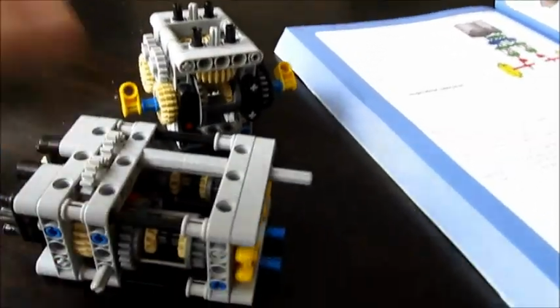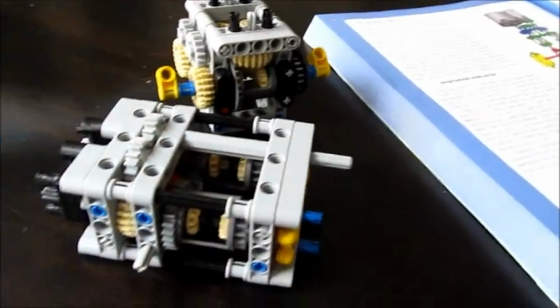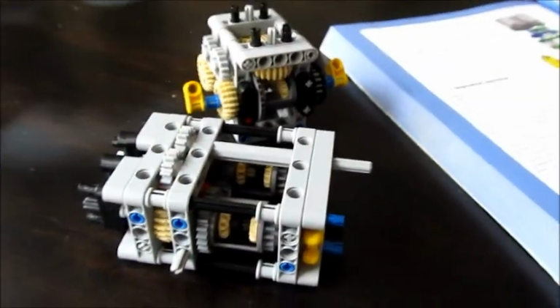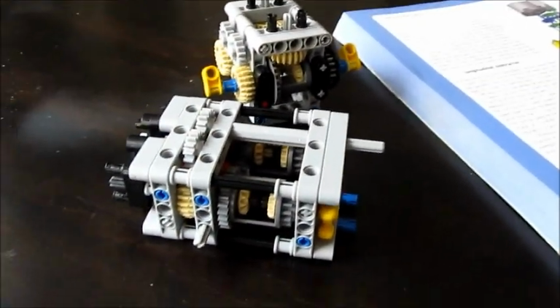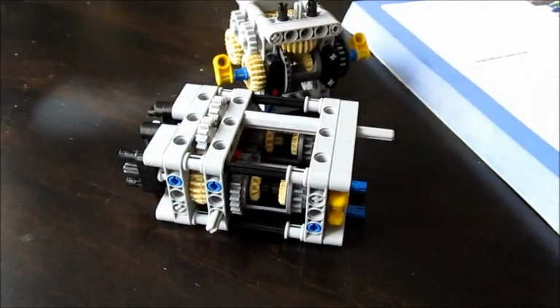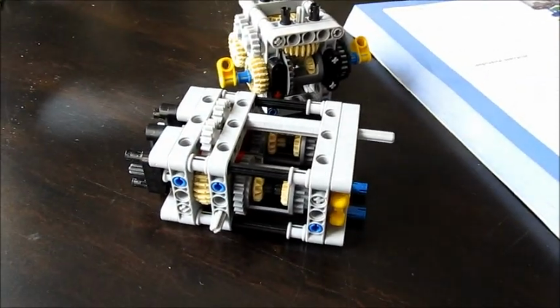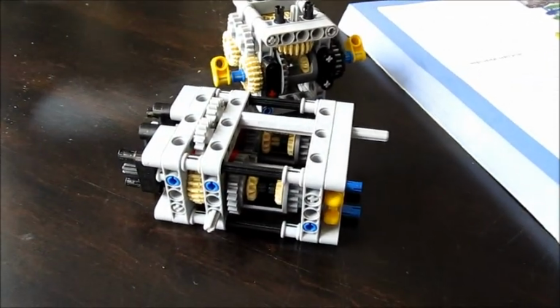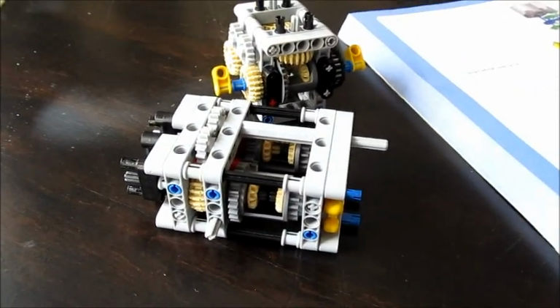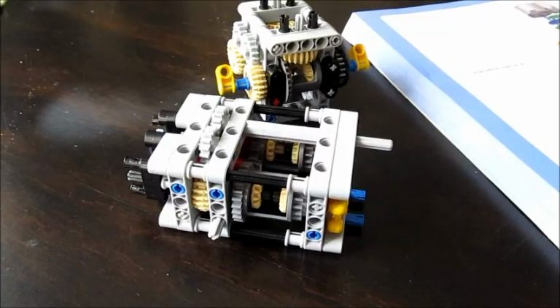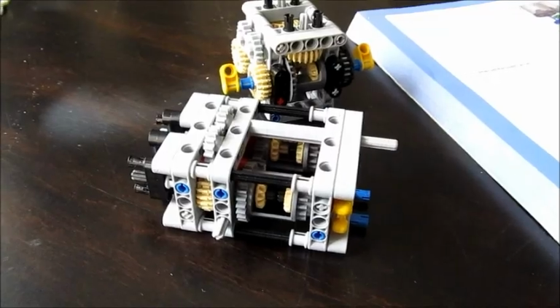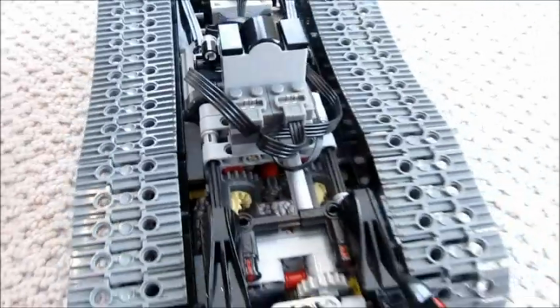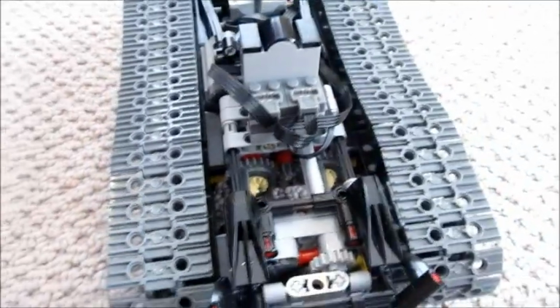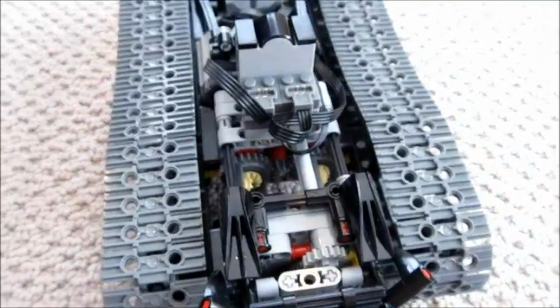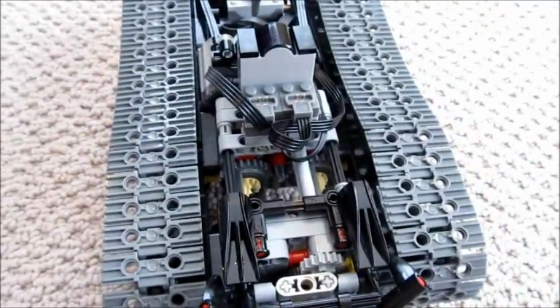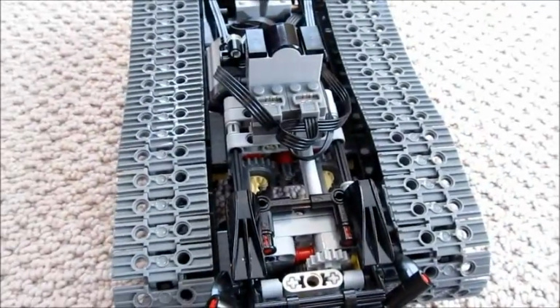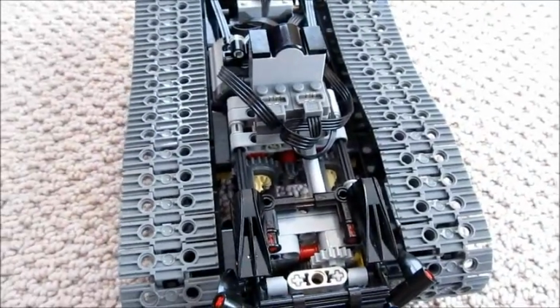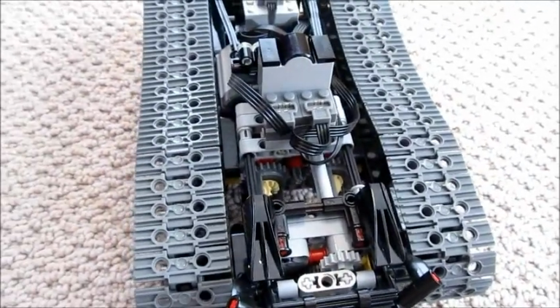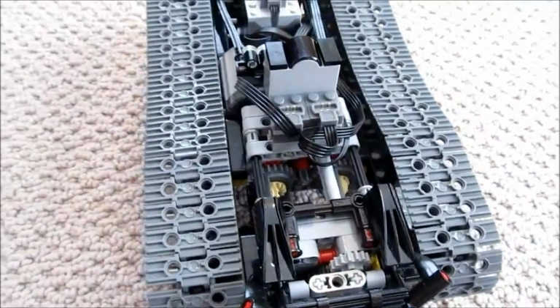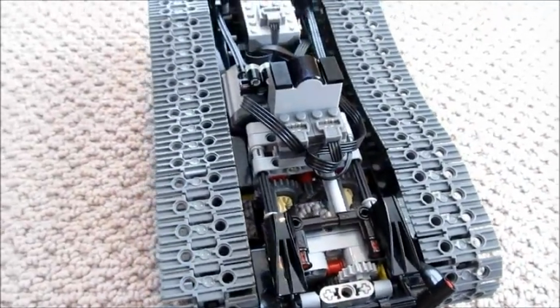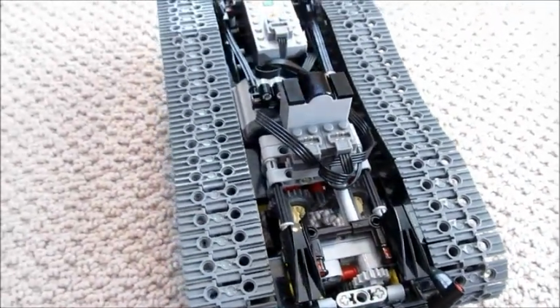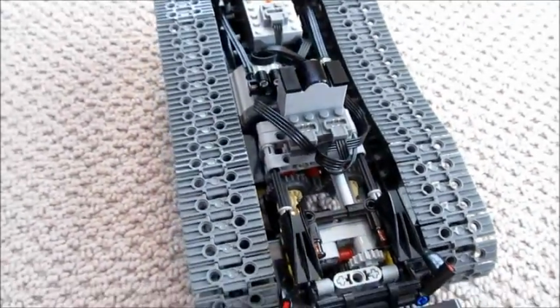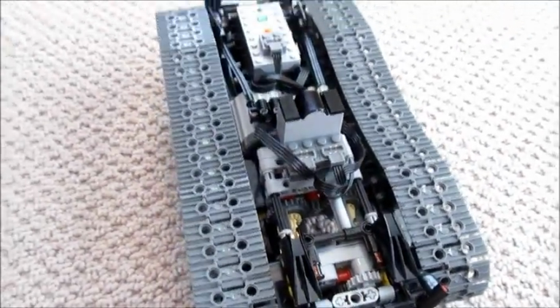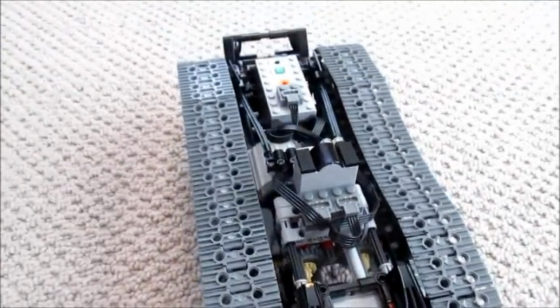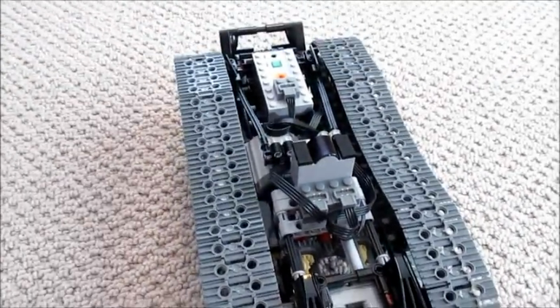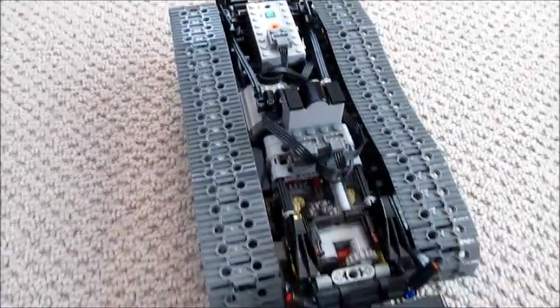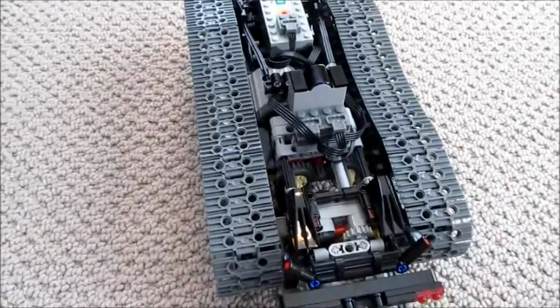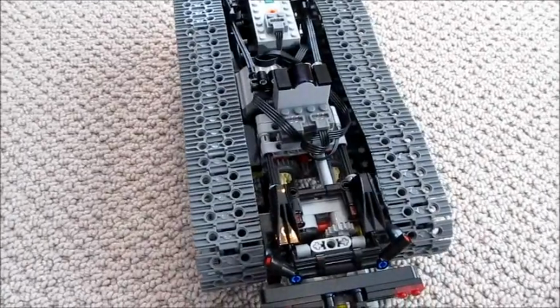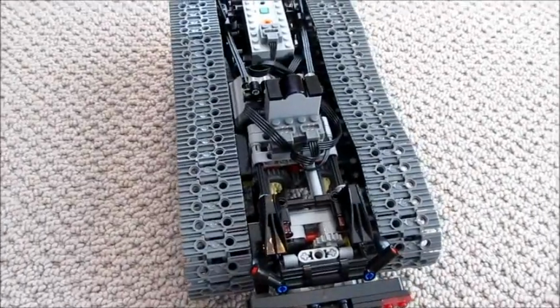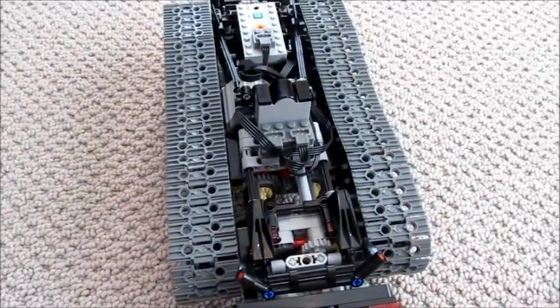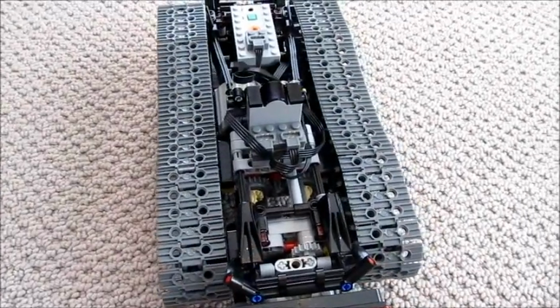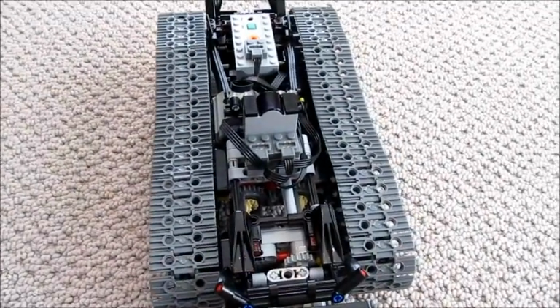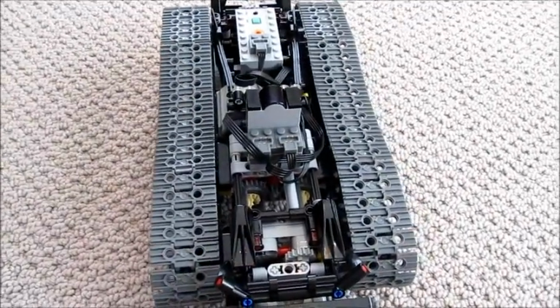Catch you guys in the segment coming up. Hey guys, welcome back. As you see here, this is my latest tank — actually one of my faster tanks, surprisingly.